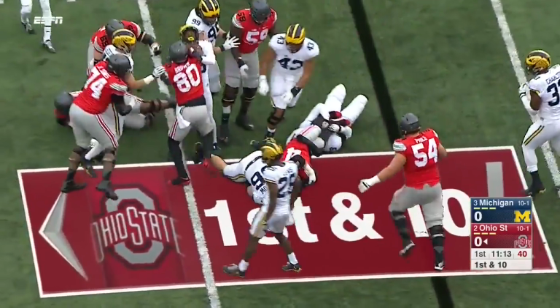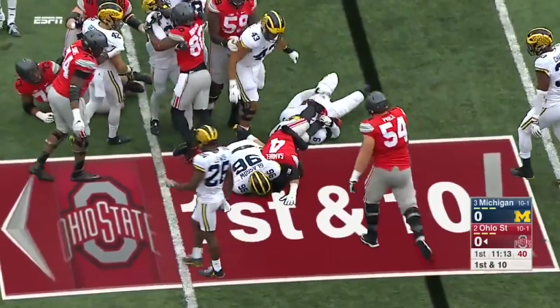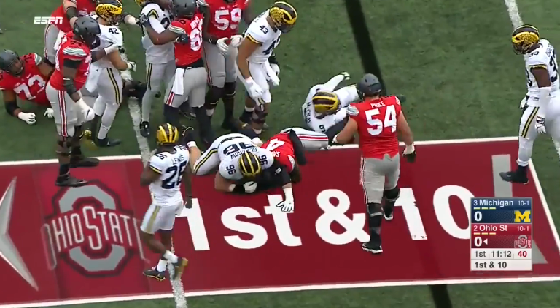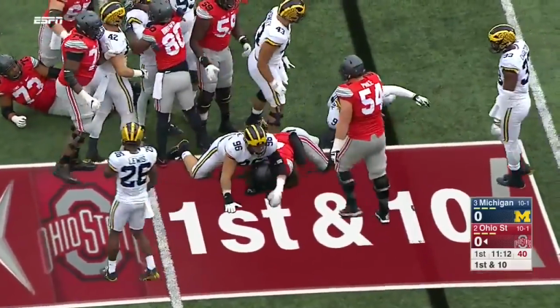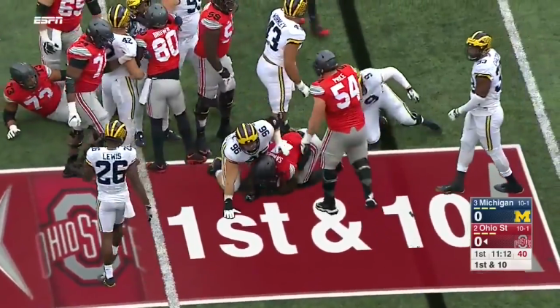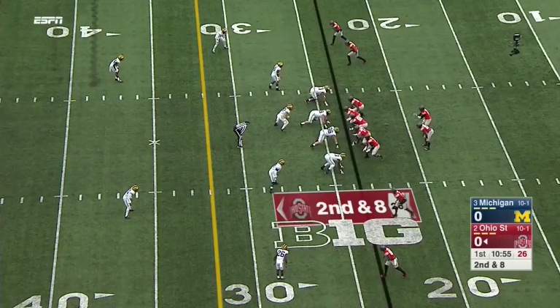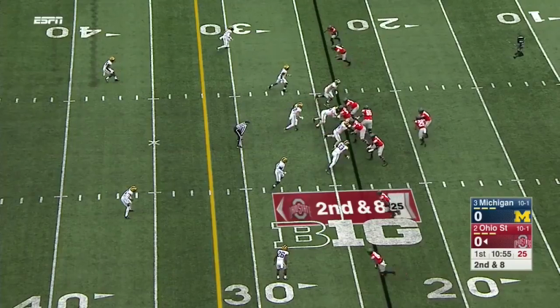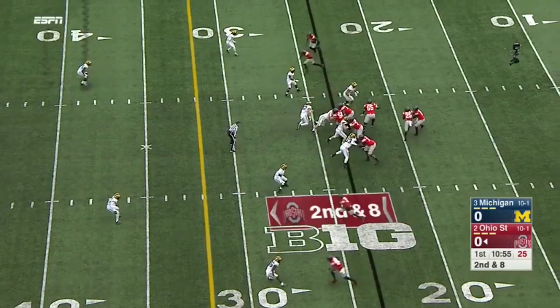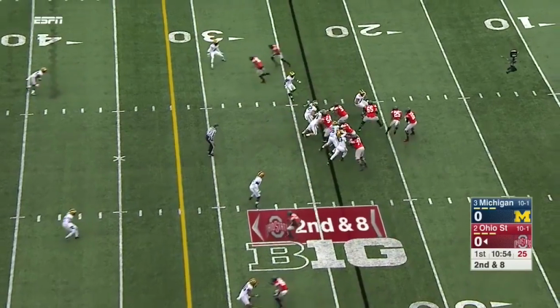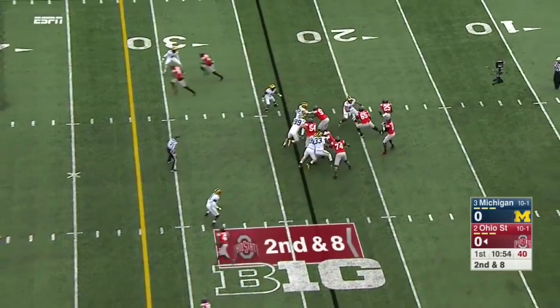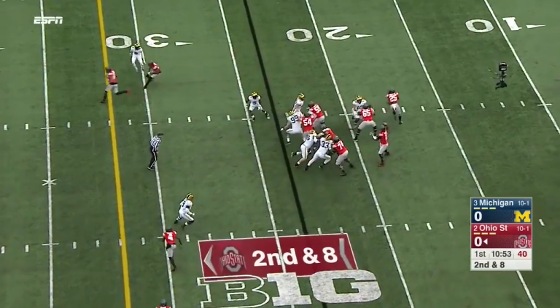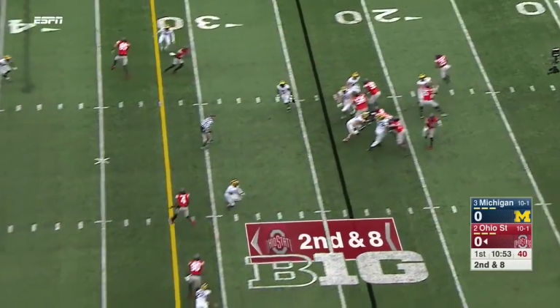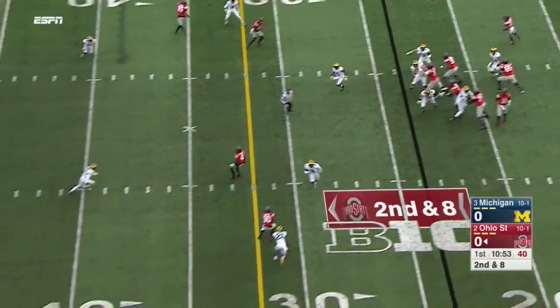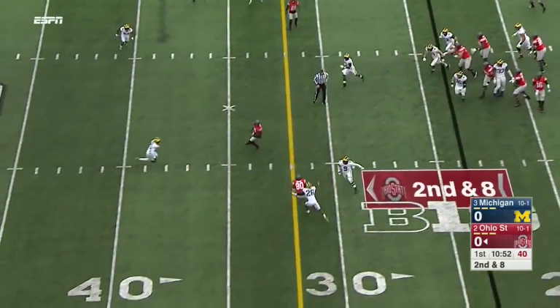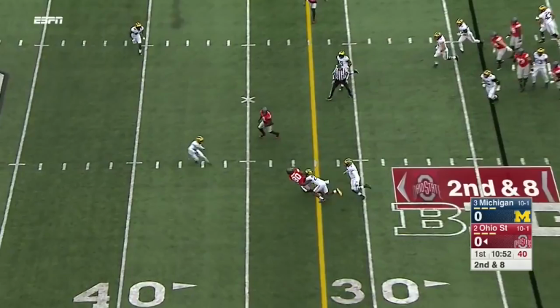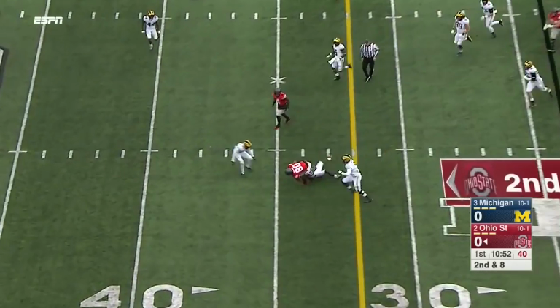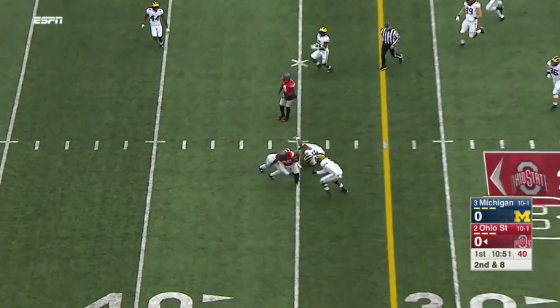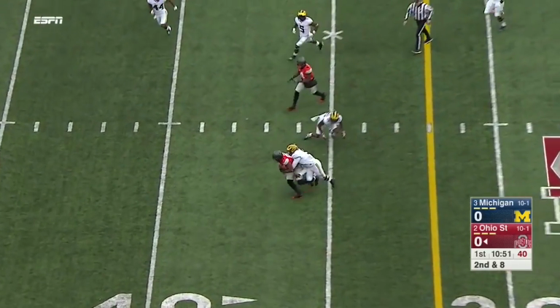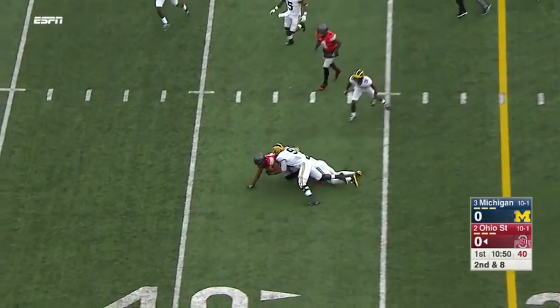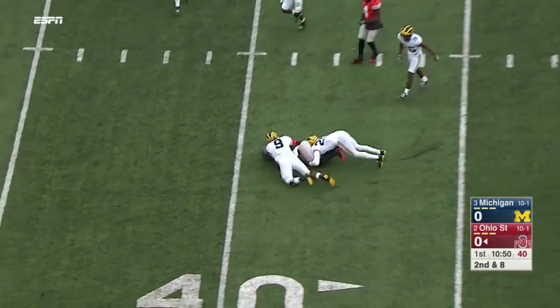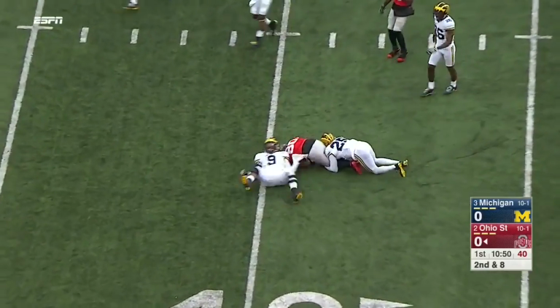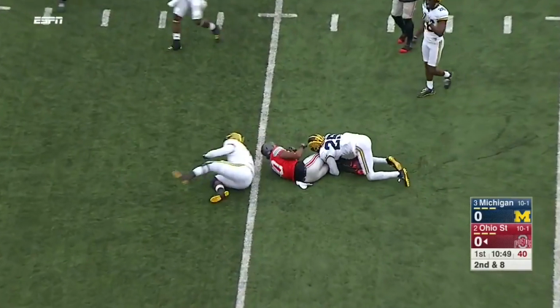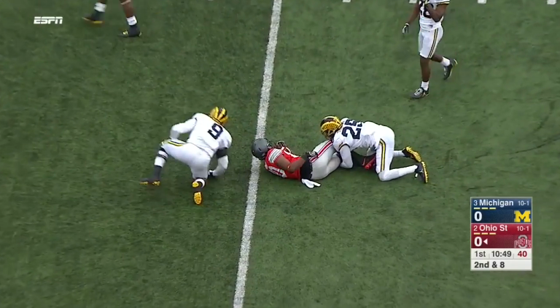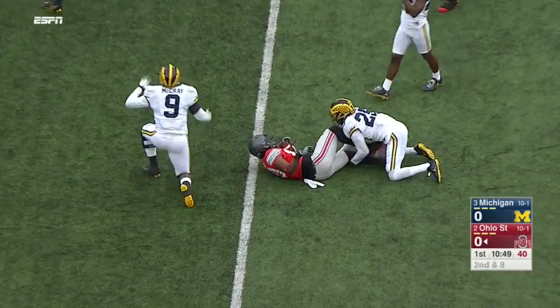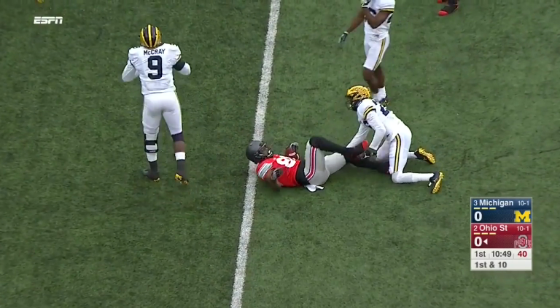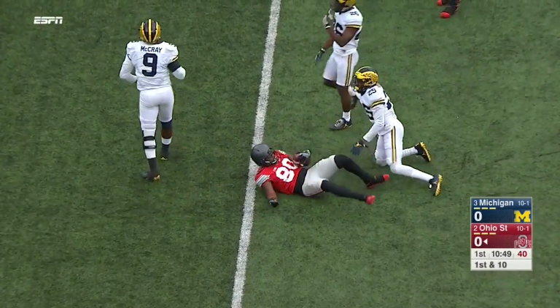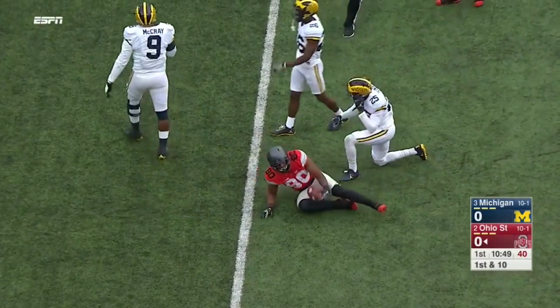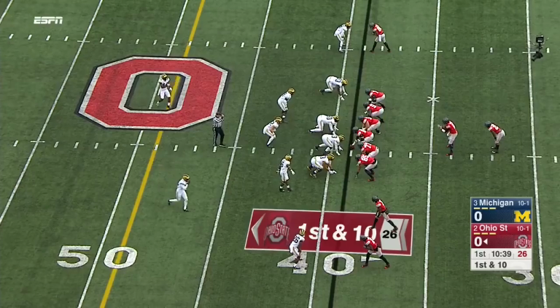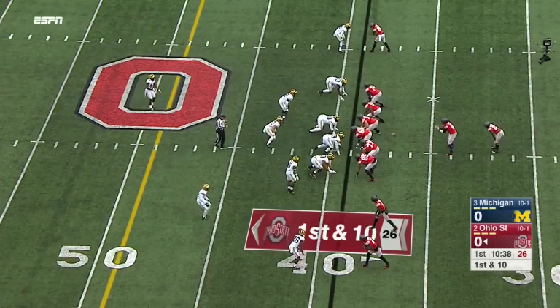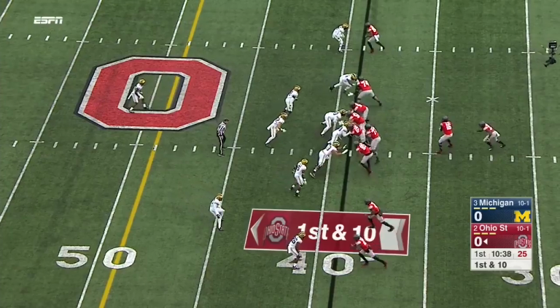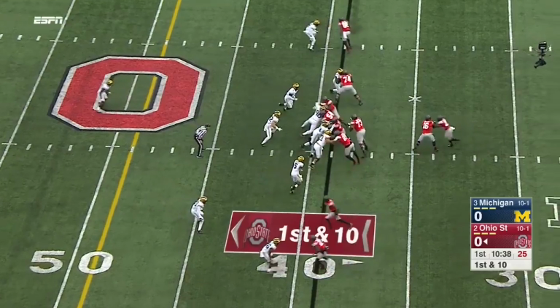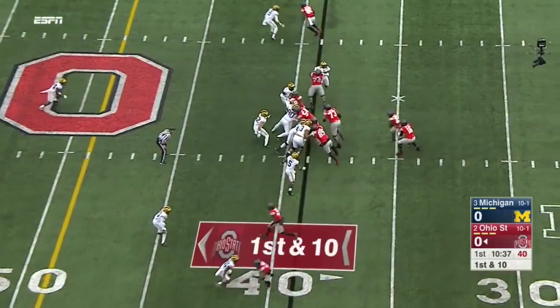Barrett waits a long time. Barrett throwing for the first time in the tight window there — Noah Brown makes the catch and muscles out near the 40 to start games in recent weeks.